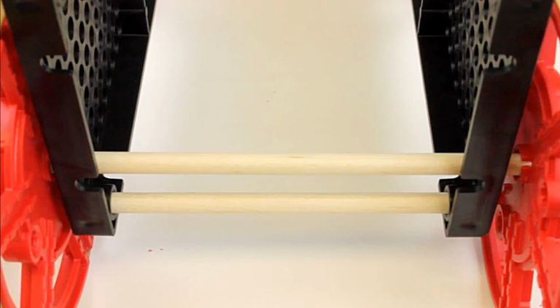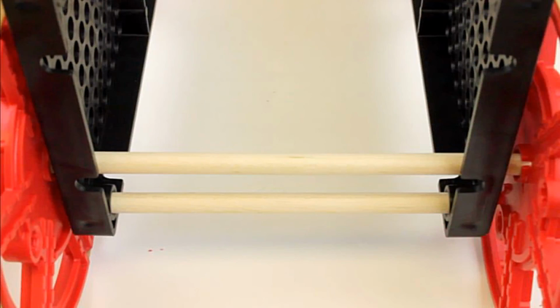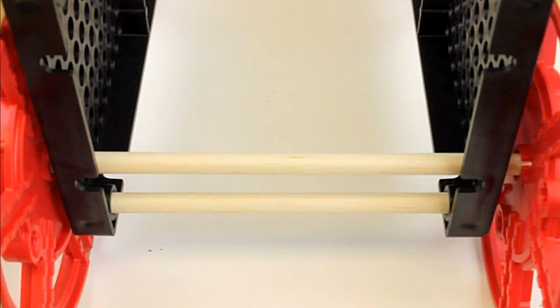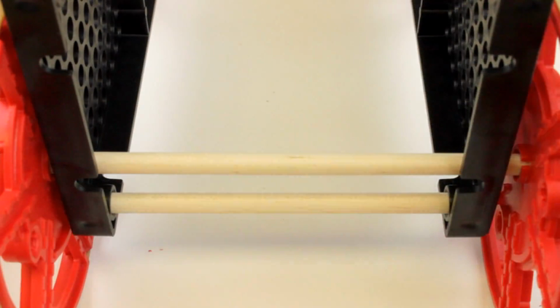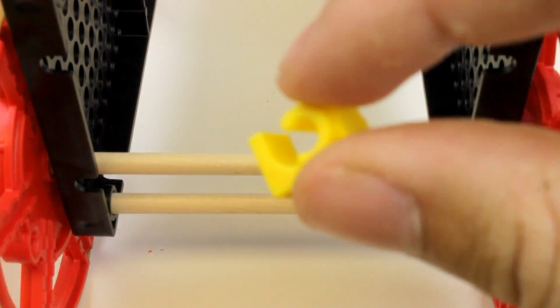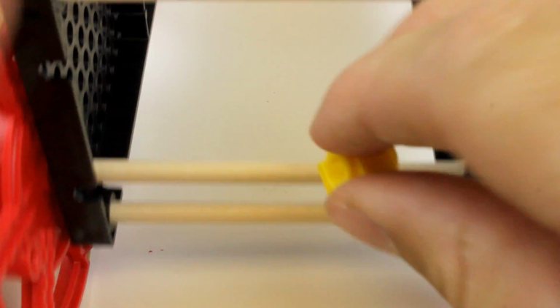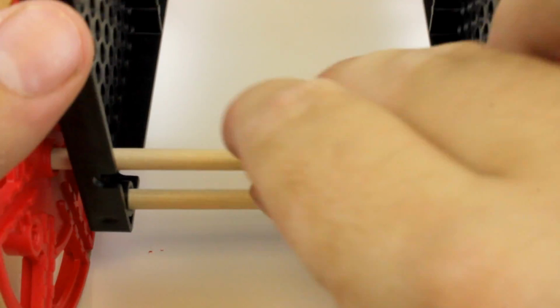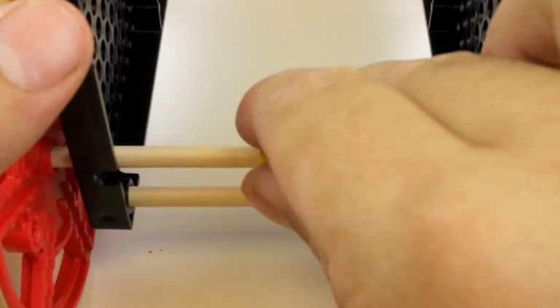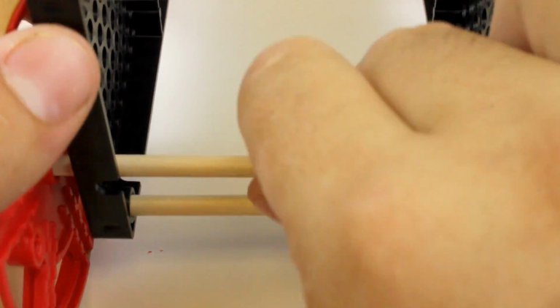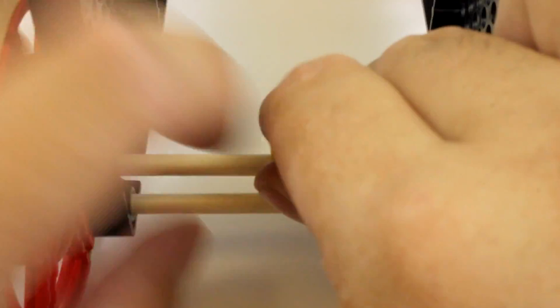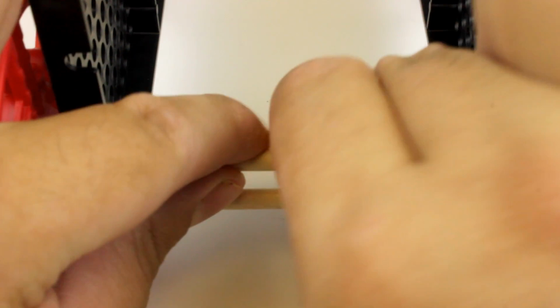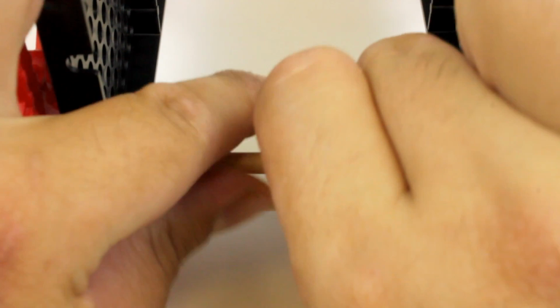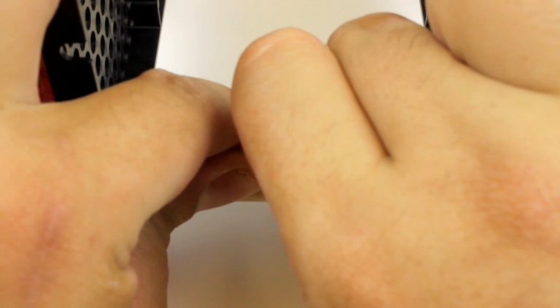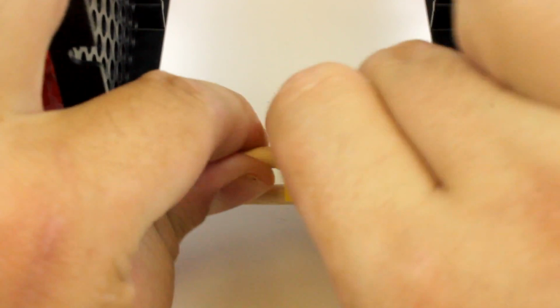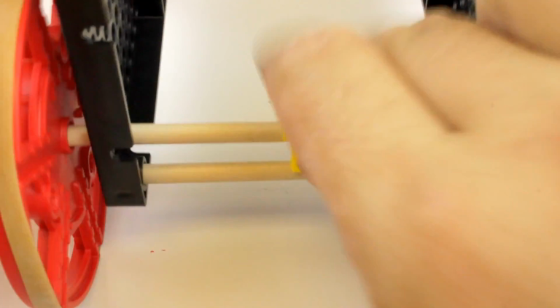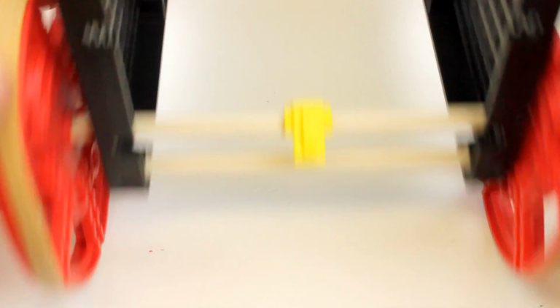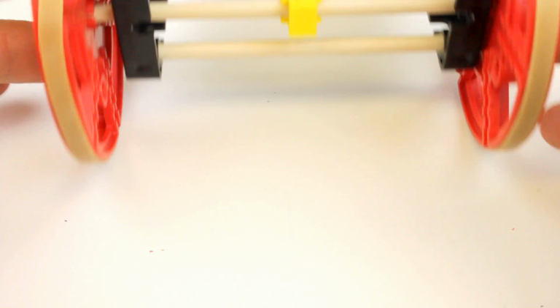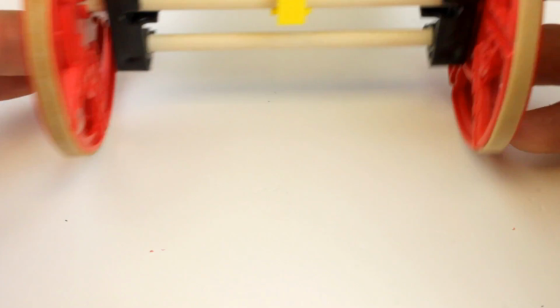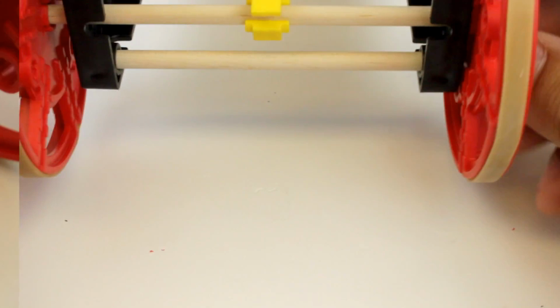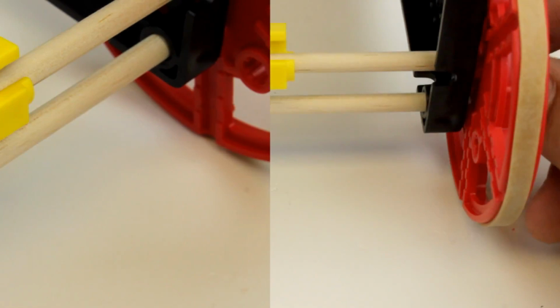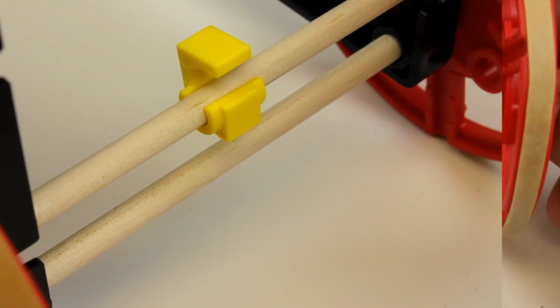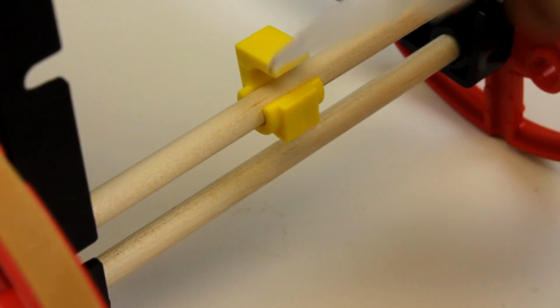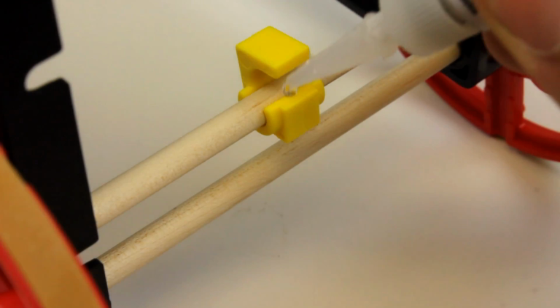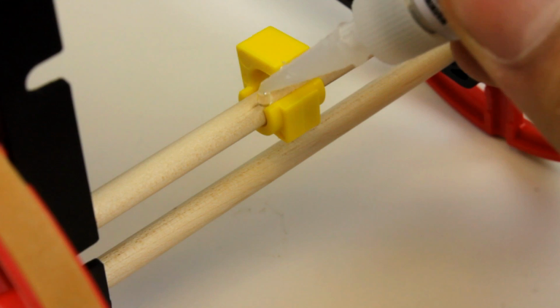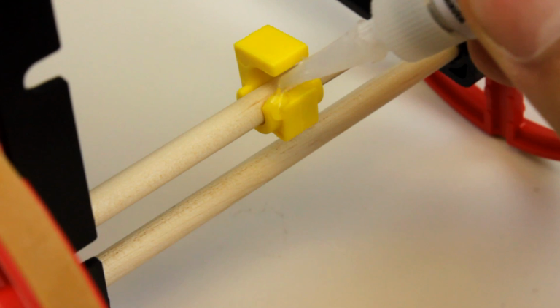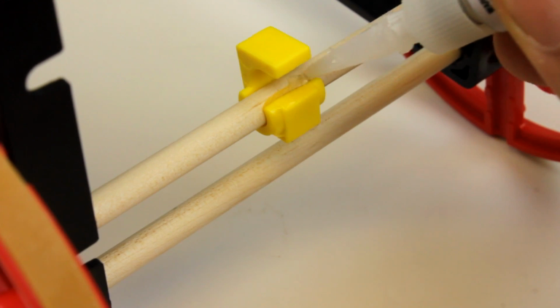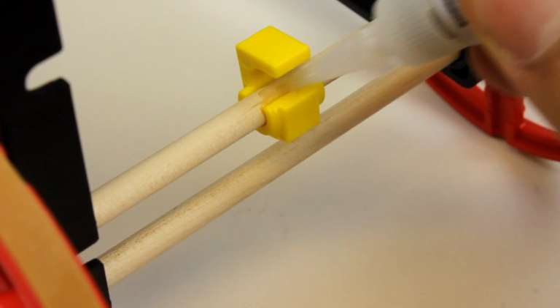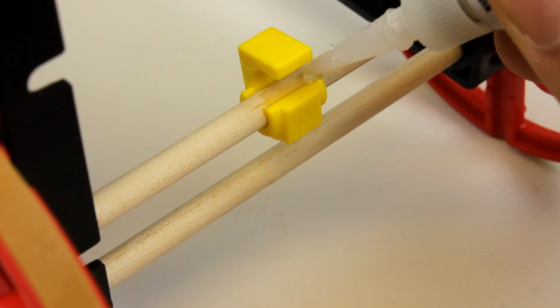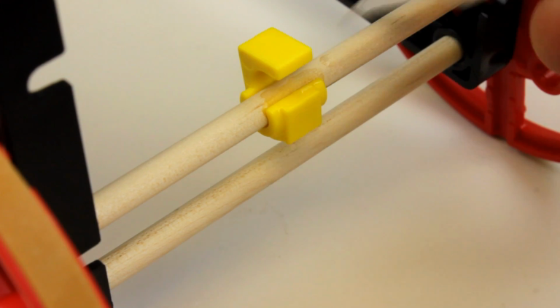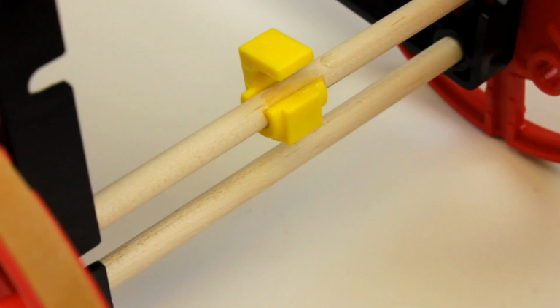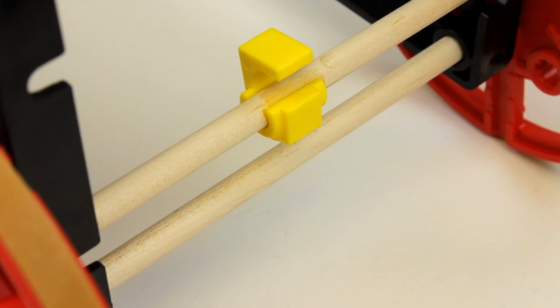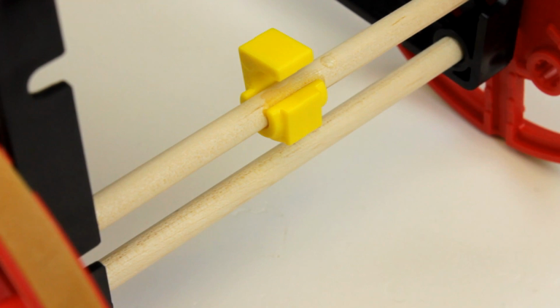Place the stop clip on the wheel axle with the stretch tires. Snap the stop clip in by pushing downwards on it. The stop clip may slip when being pulled by the rubber bands, so just place a drop of glue on it to hold it in place.